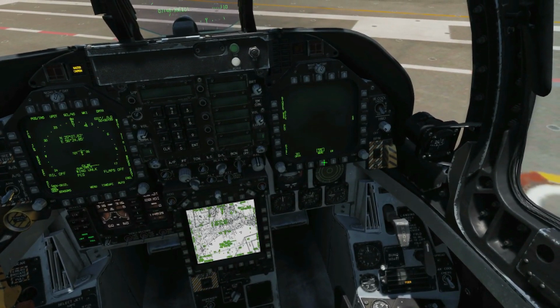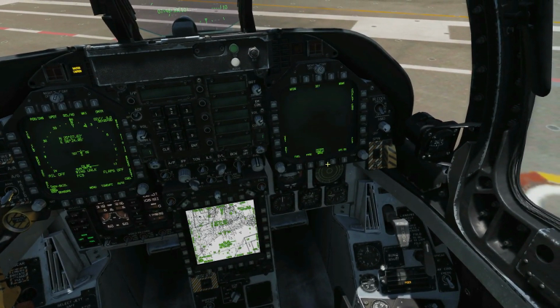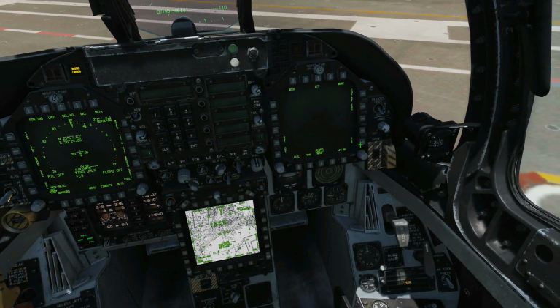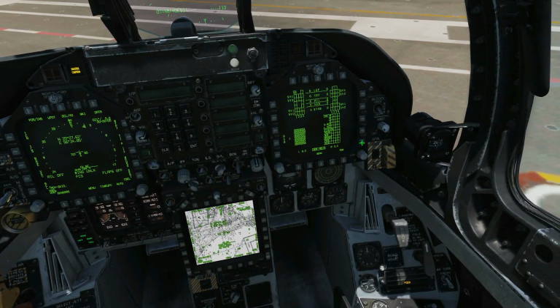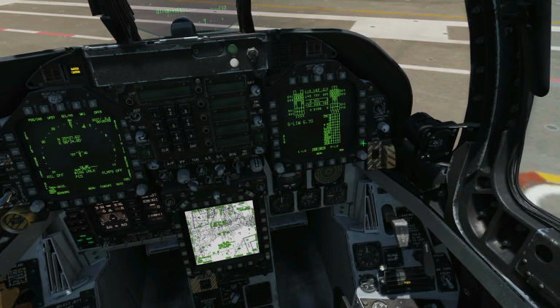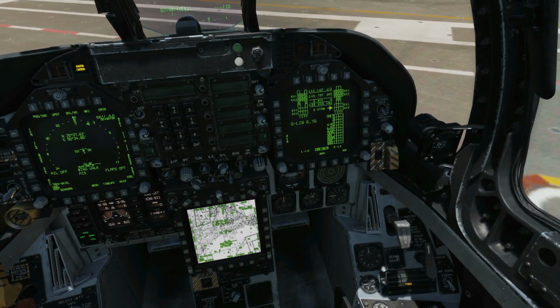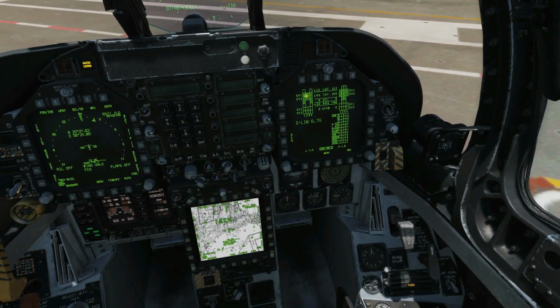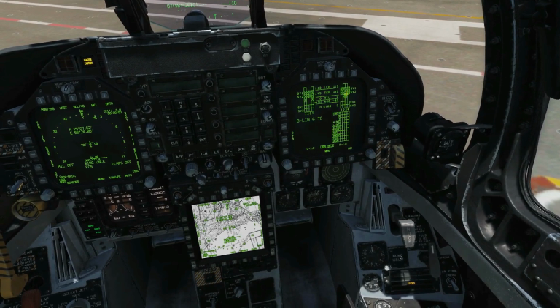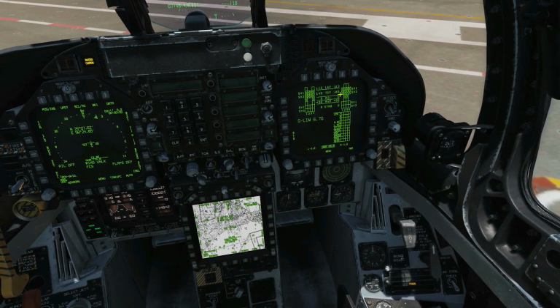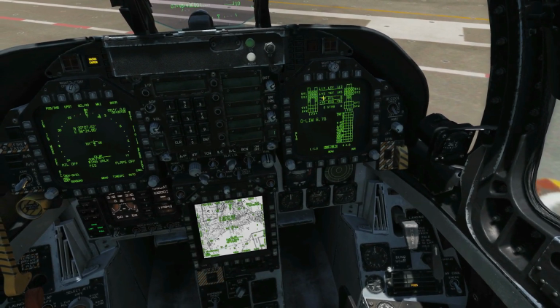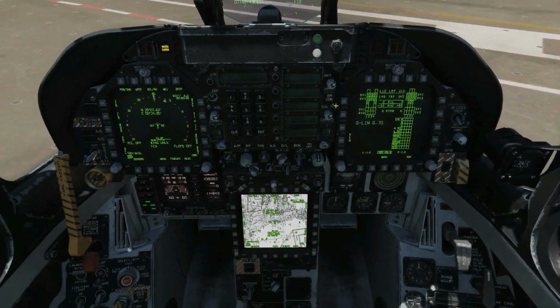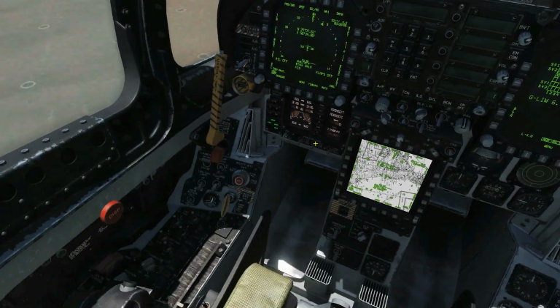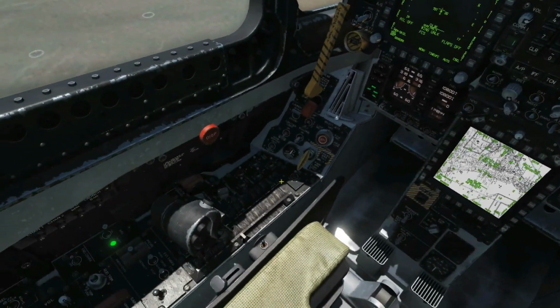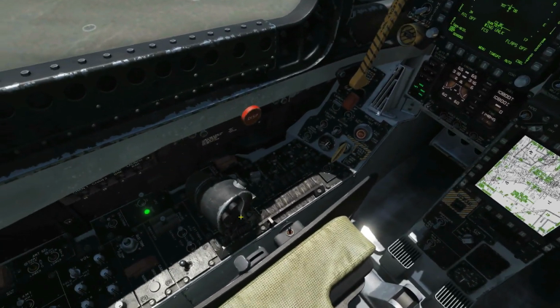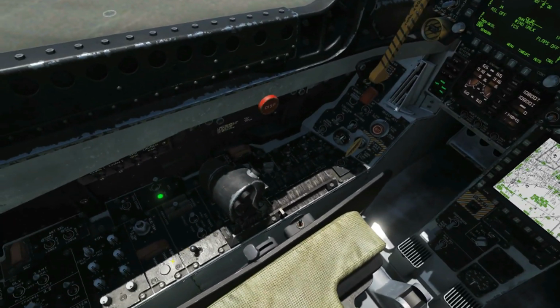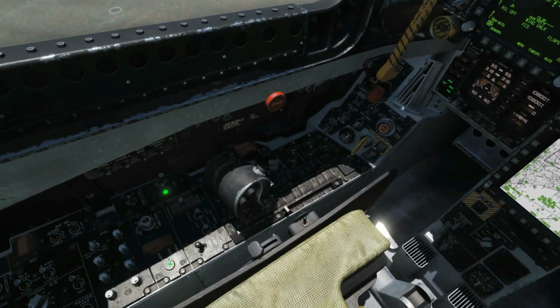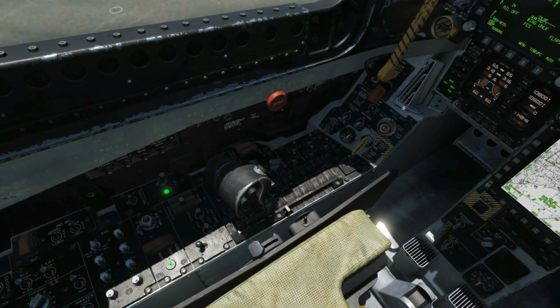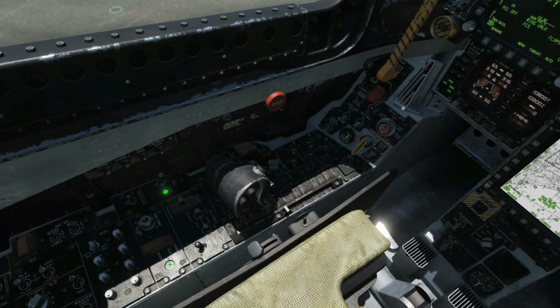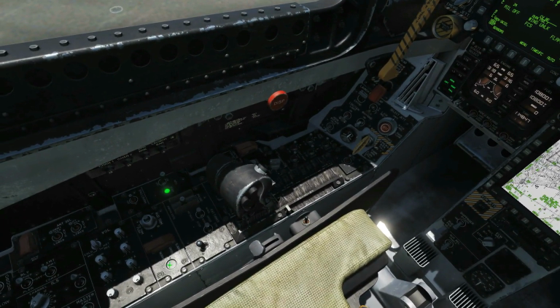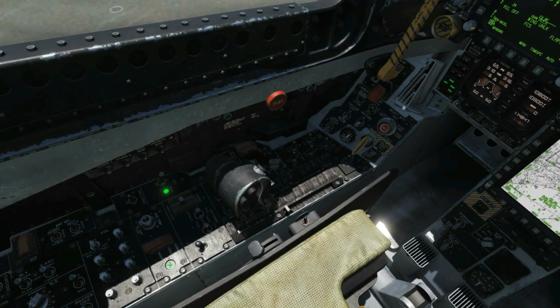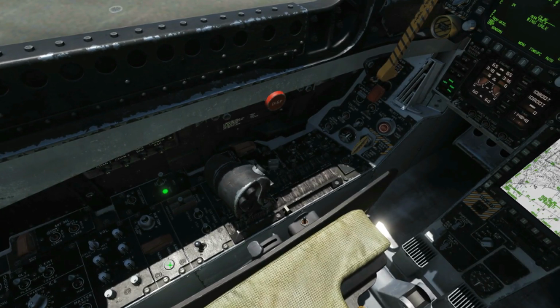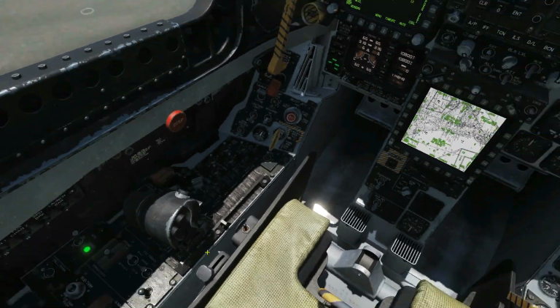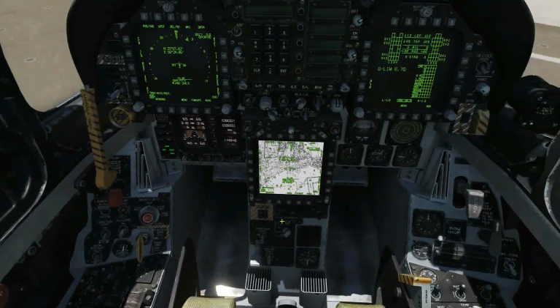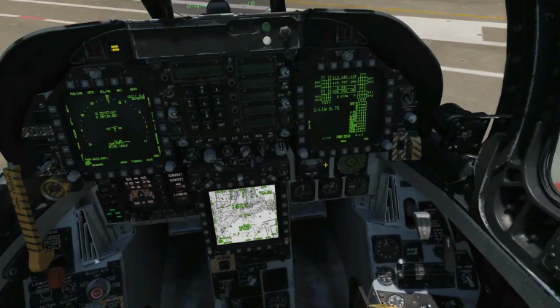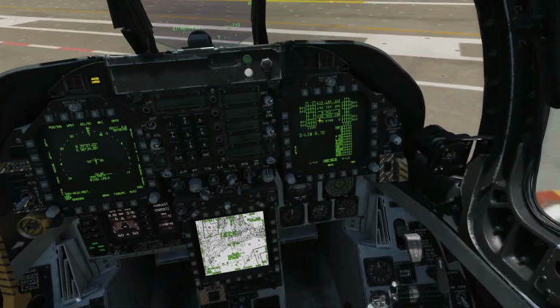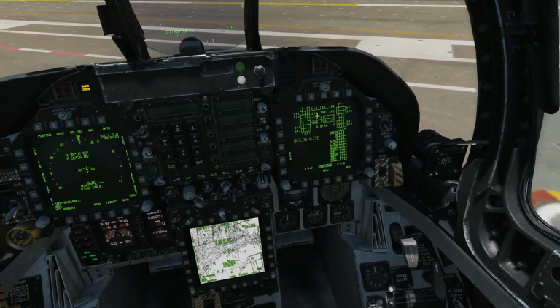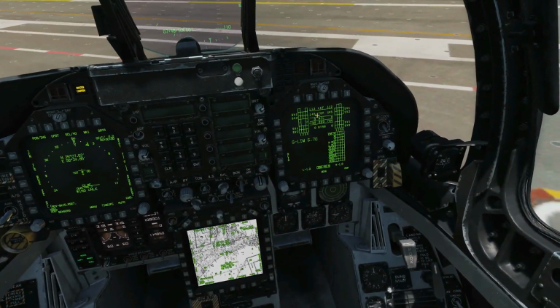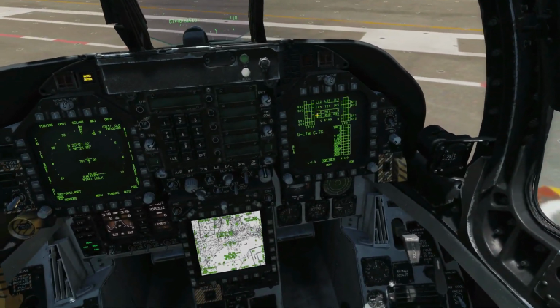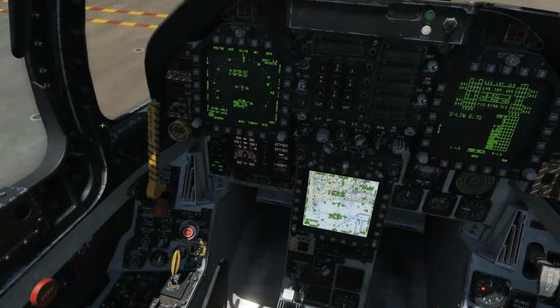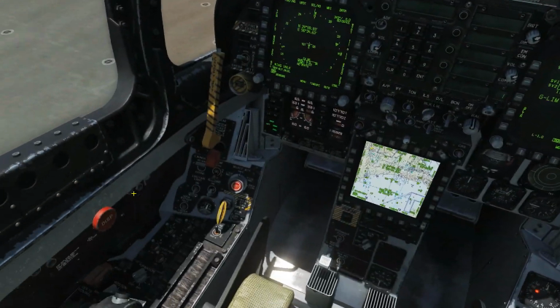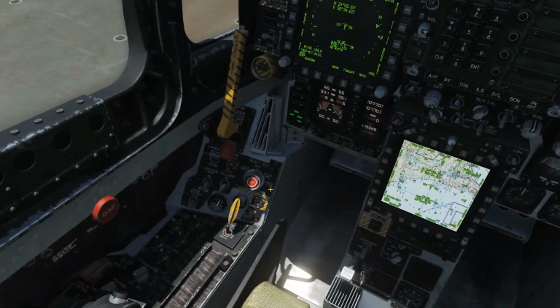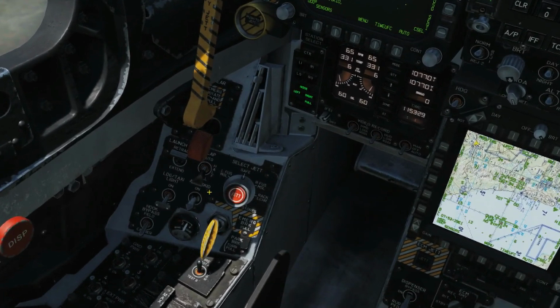Next, pull up the FCS page. We've got some crosses that we need to clear, so push and hold the FCS reset button. Check the crosses have gone — and they have.